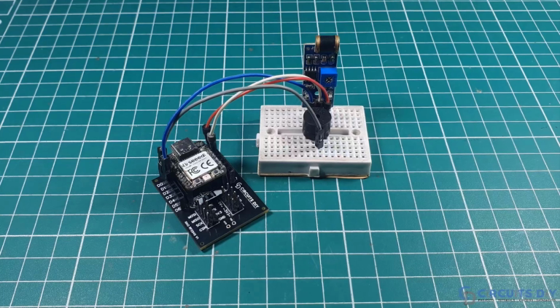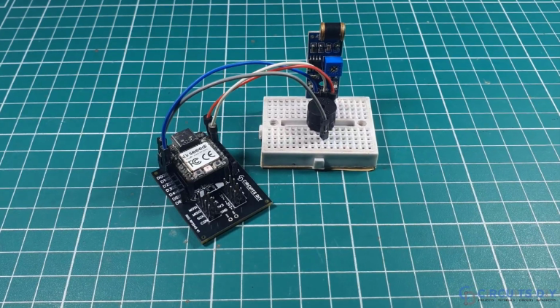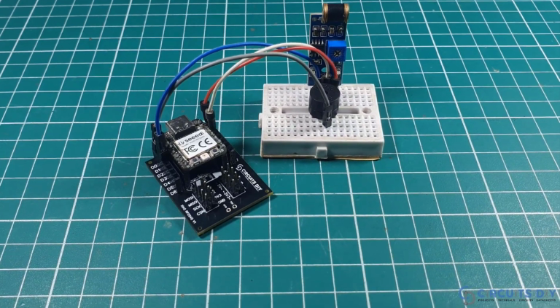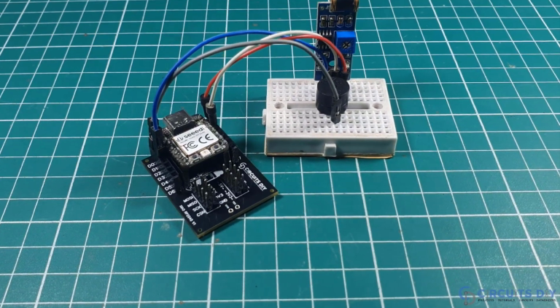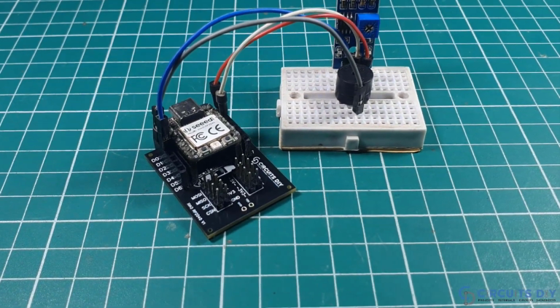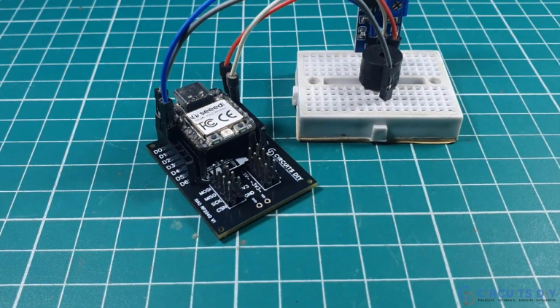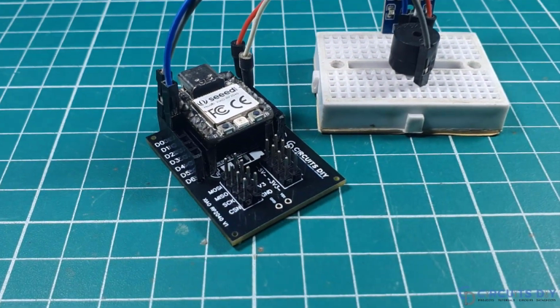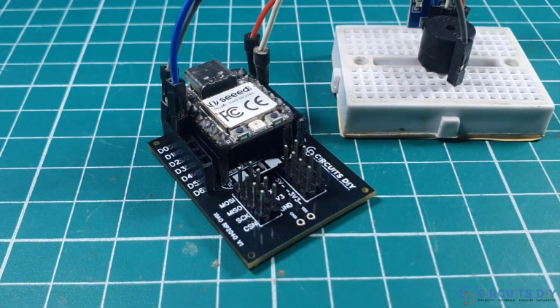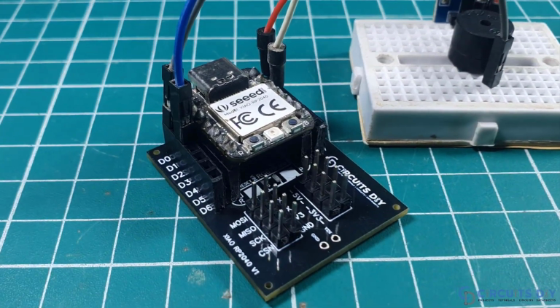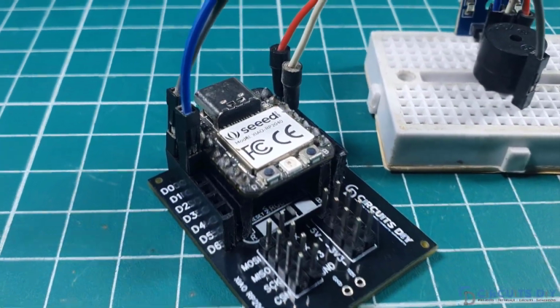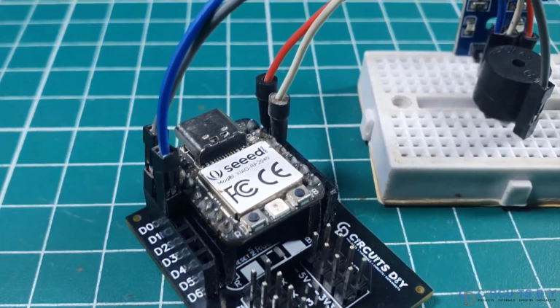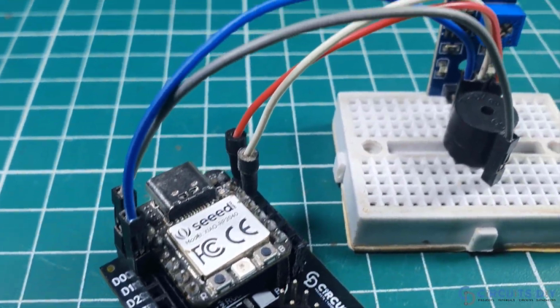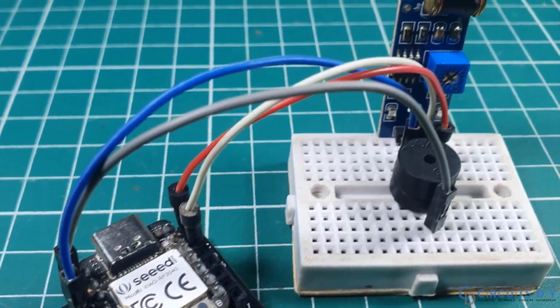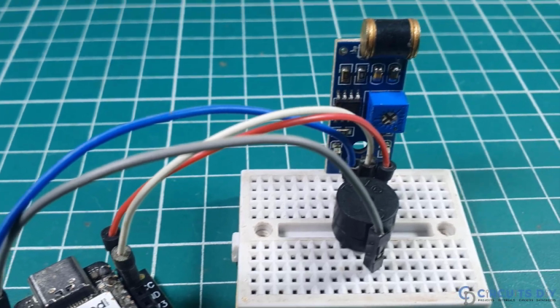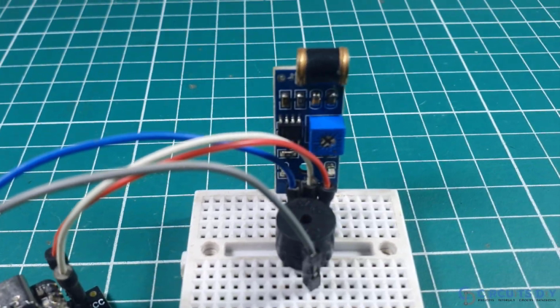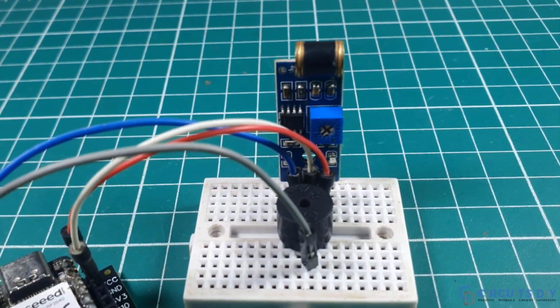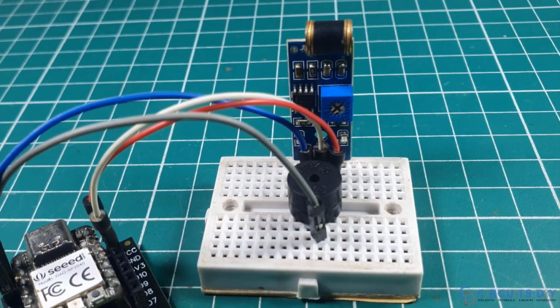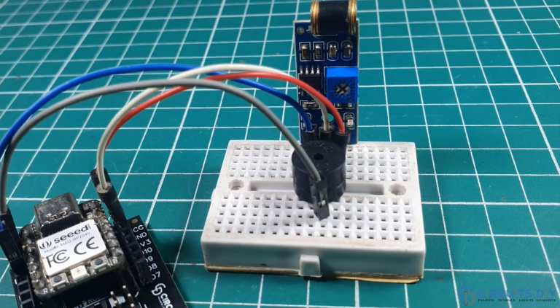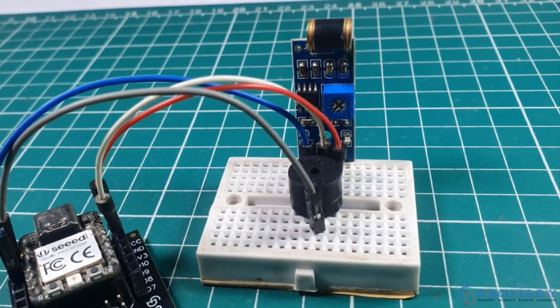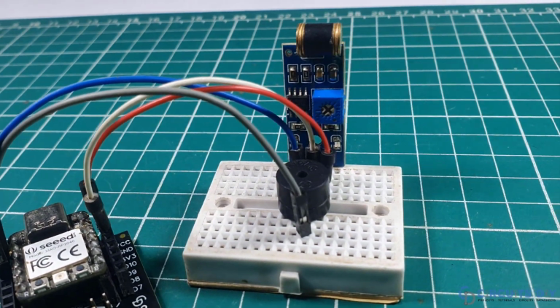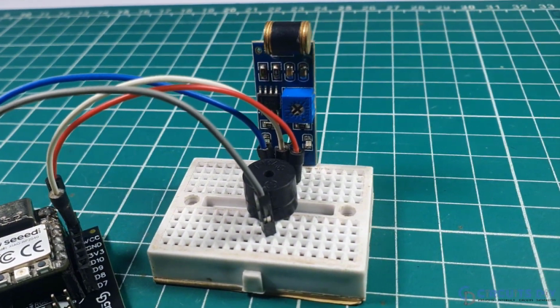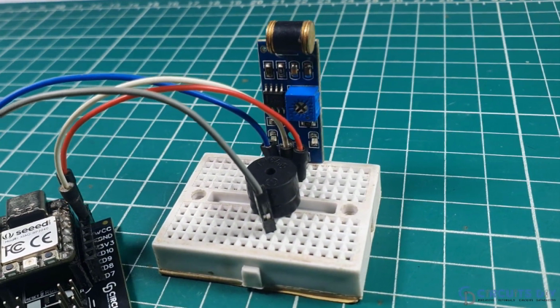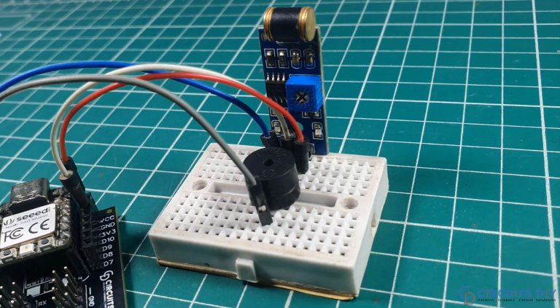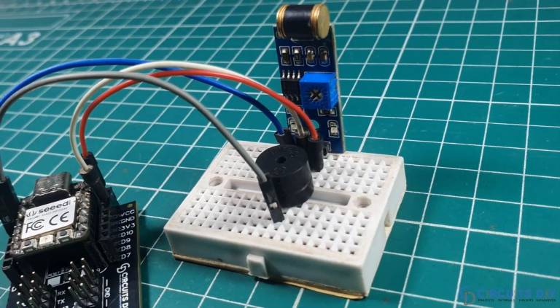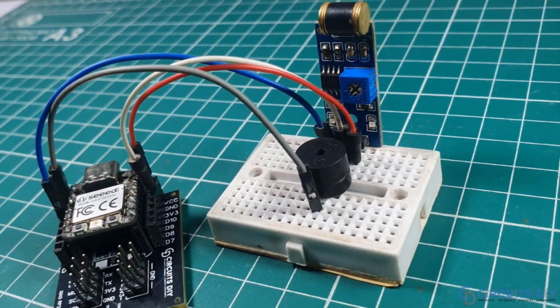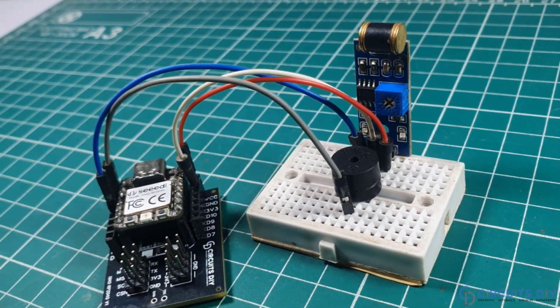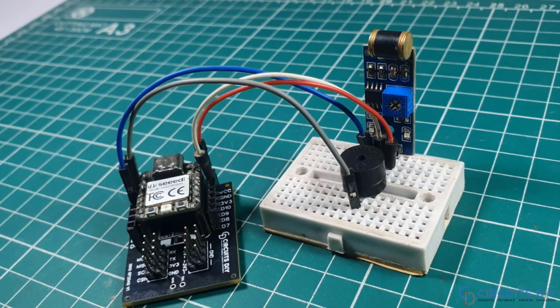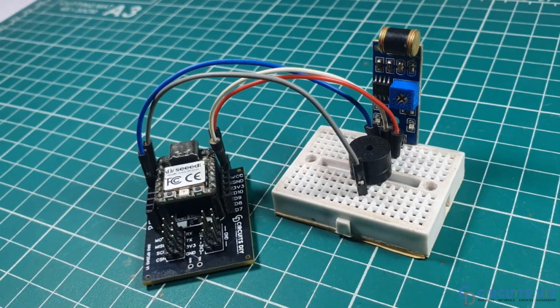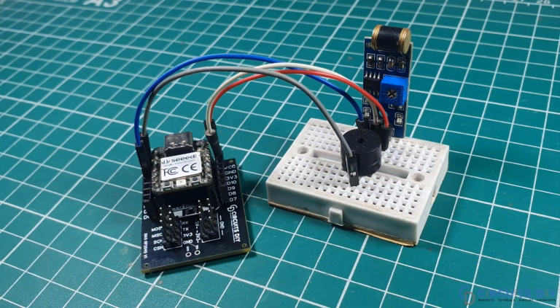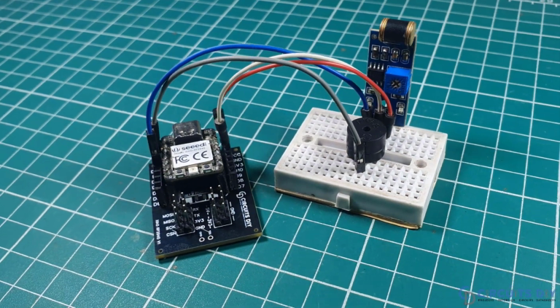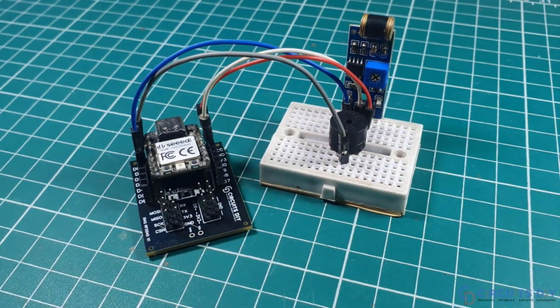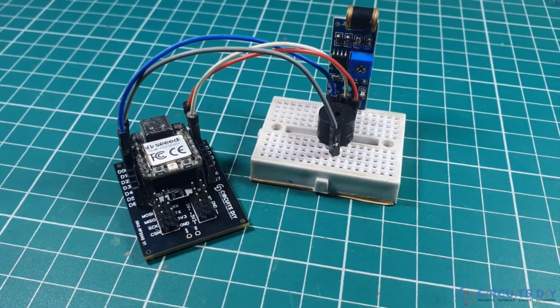Hello, in this video tutorial we are going to make a simple earthquake detector using a vibration sensor and the Xiao RP2040 microcontroller. So let's get started.